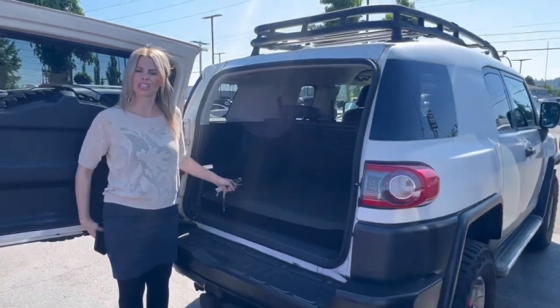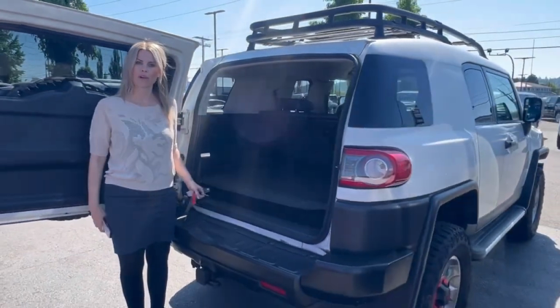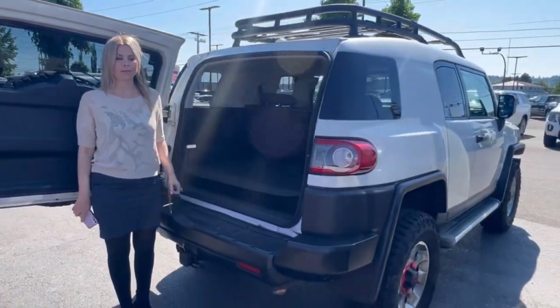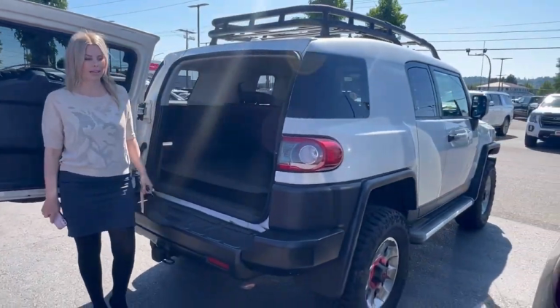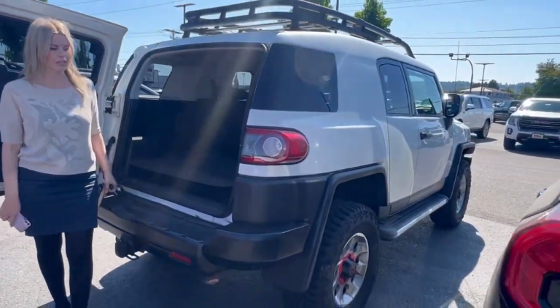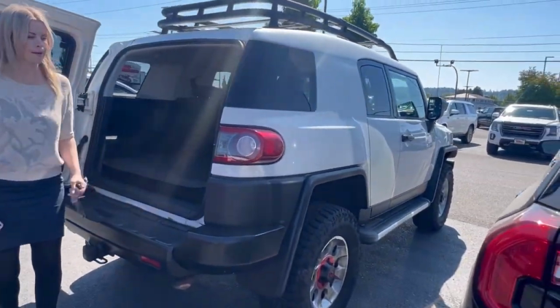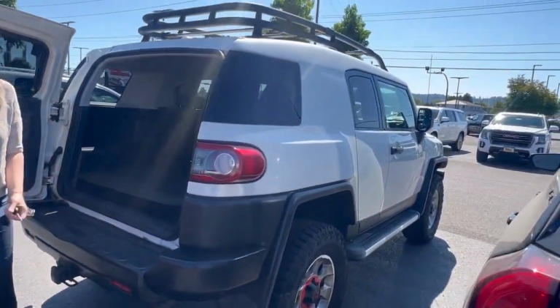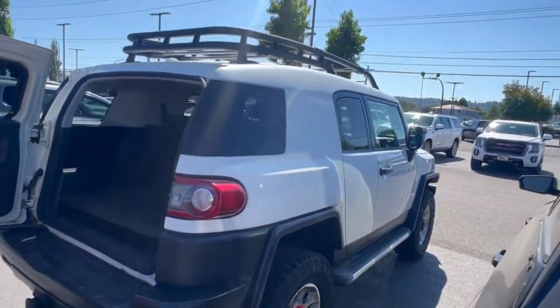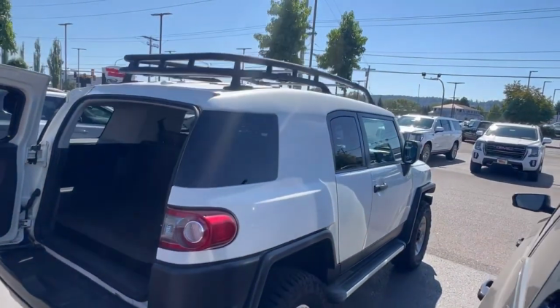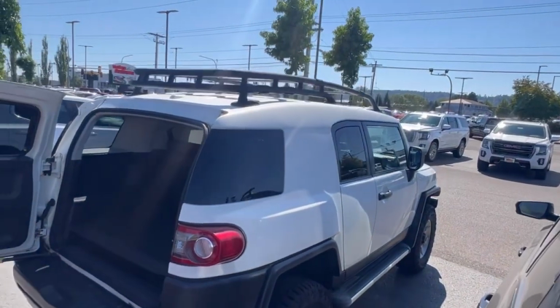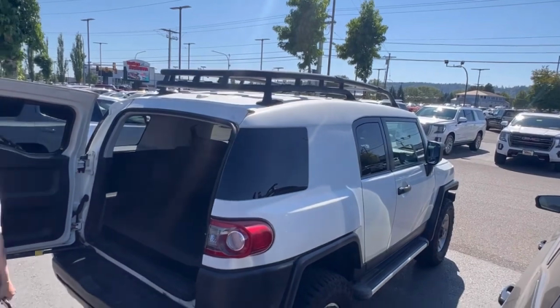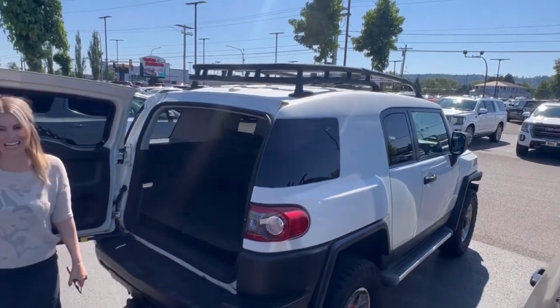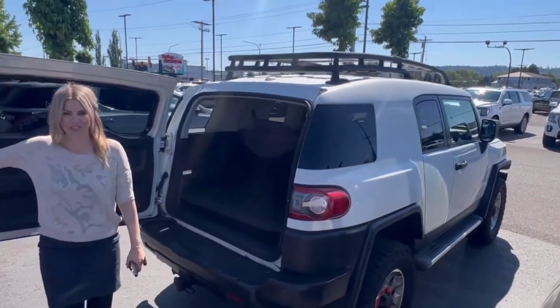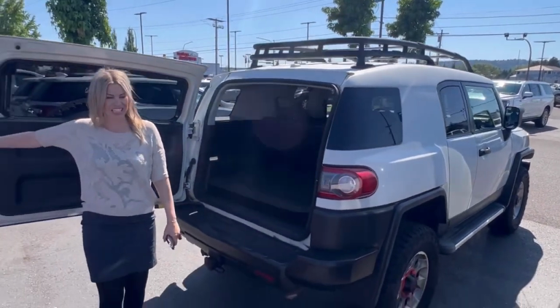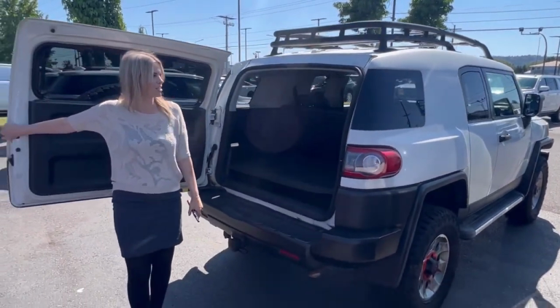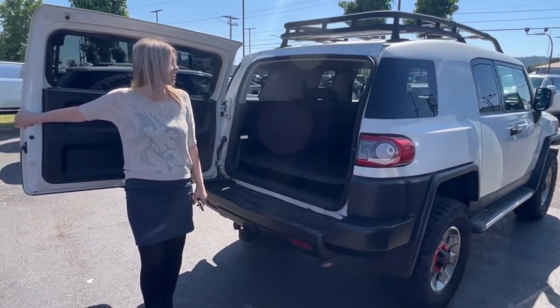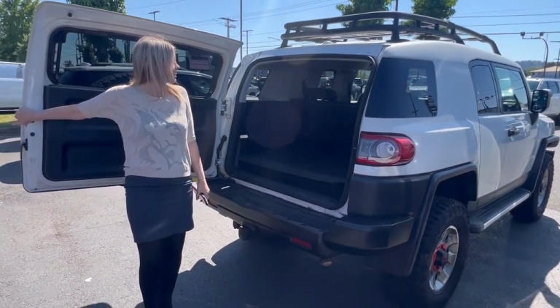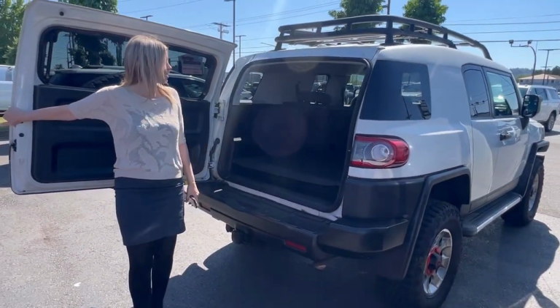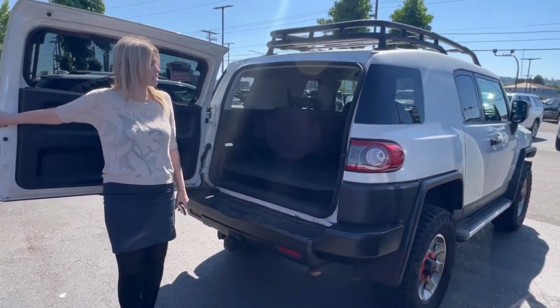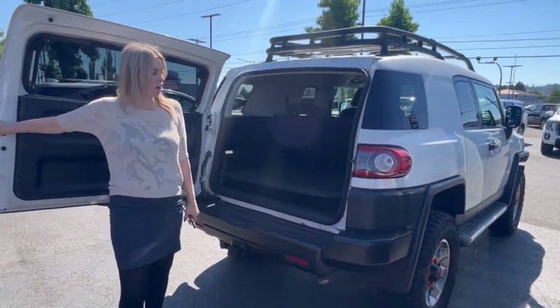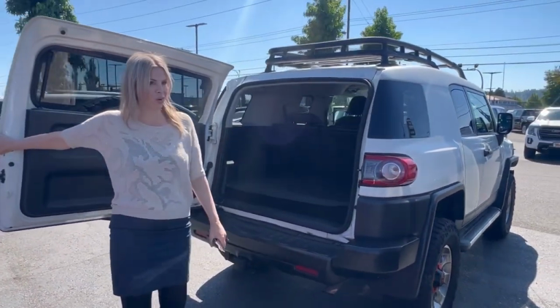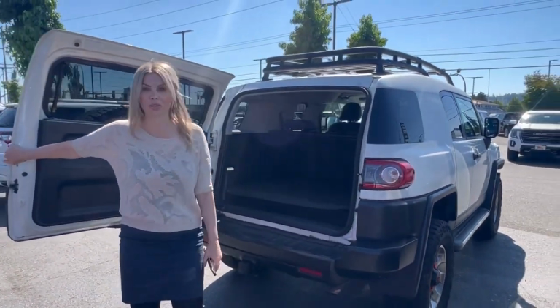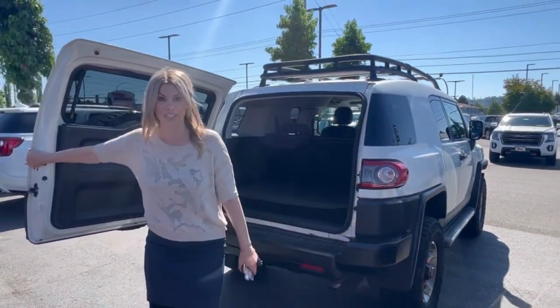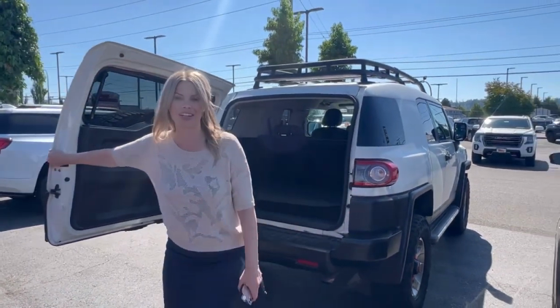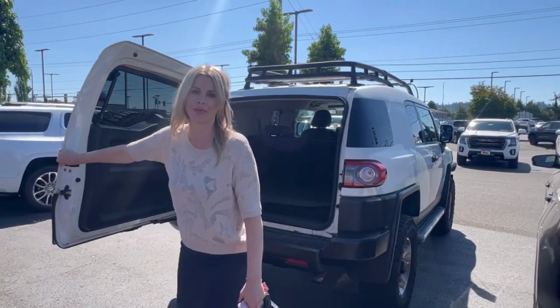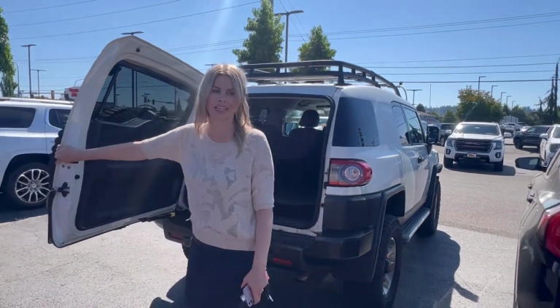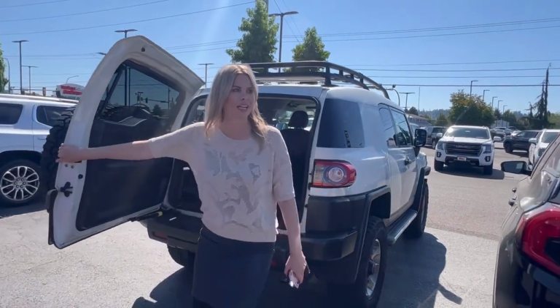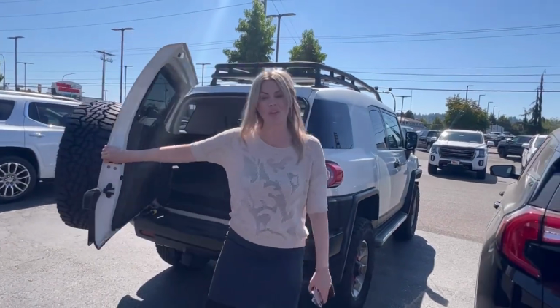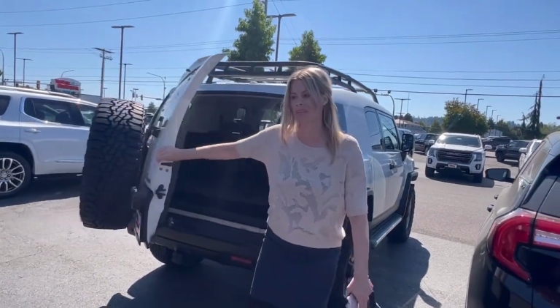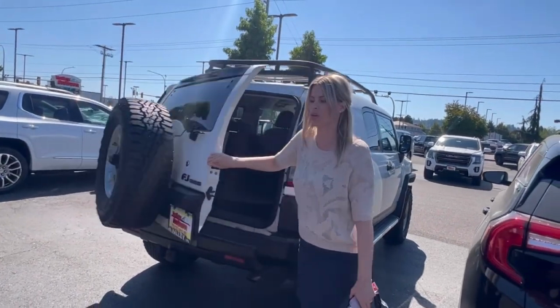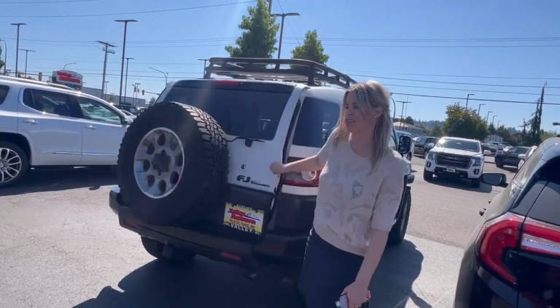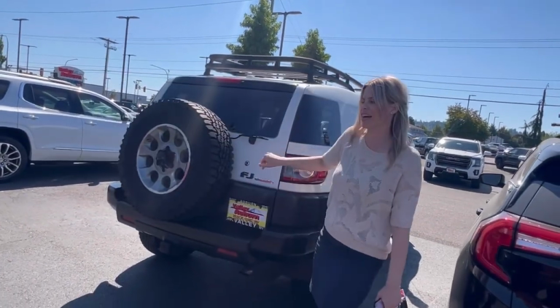Again, 112,000 miles. Got a price tag of $30,000. This one is not going to last long — like I said, they don't make them anymore and they're hard to find.